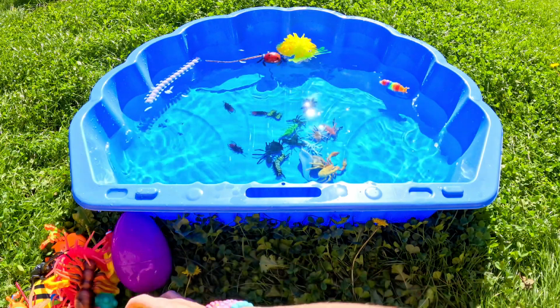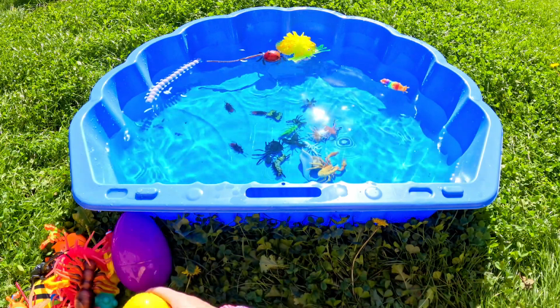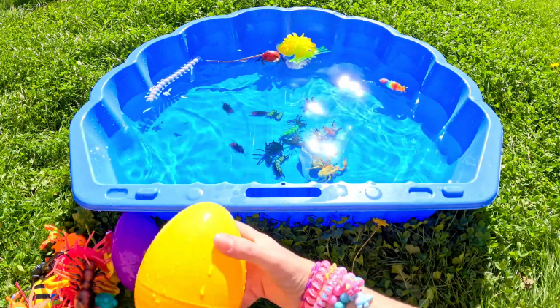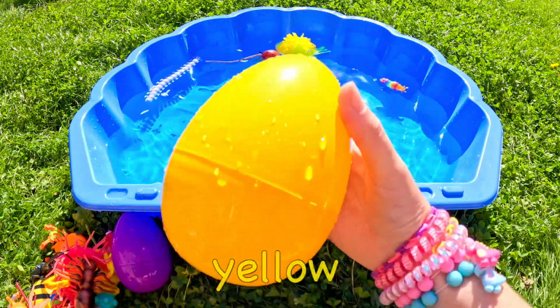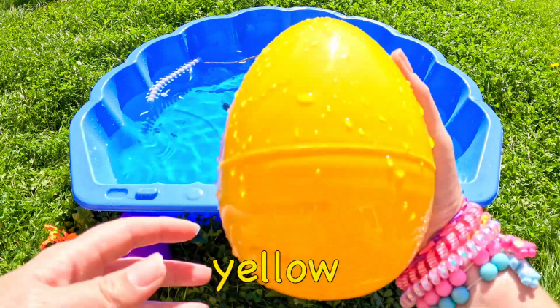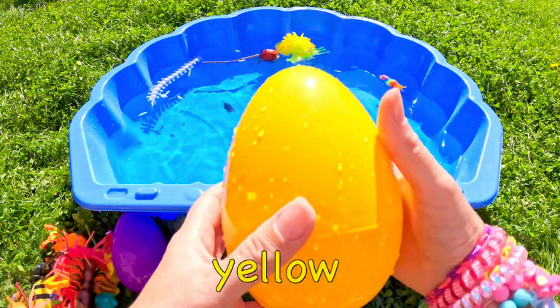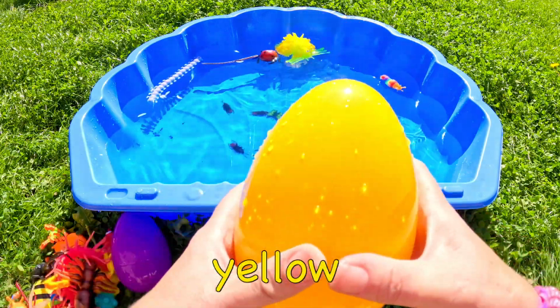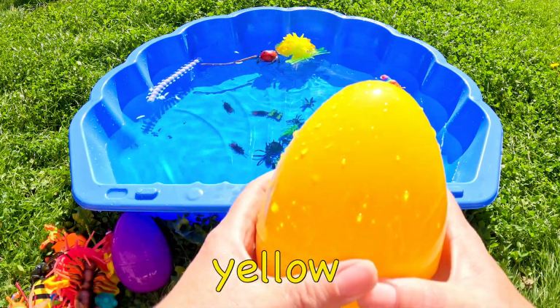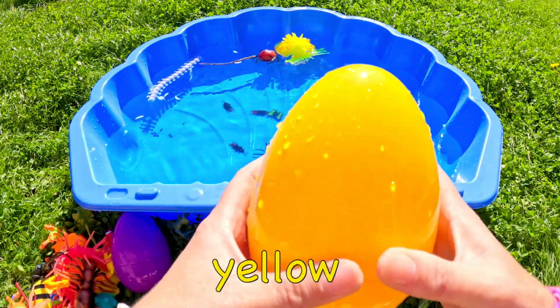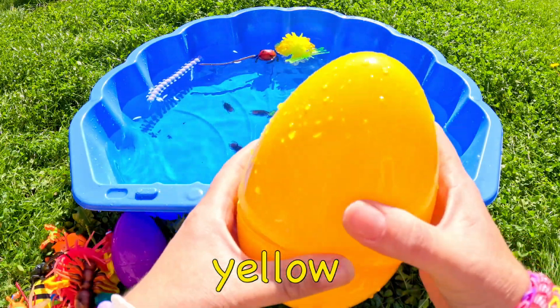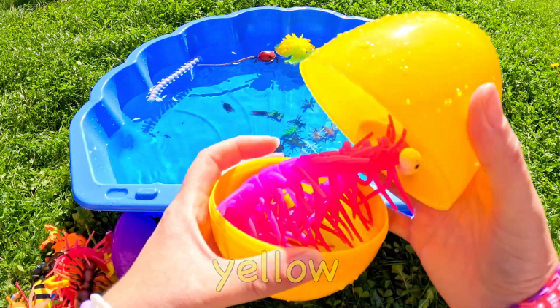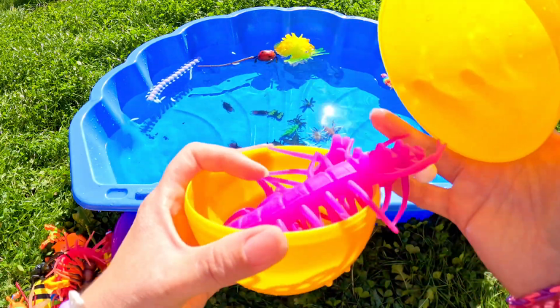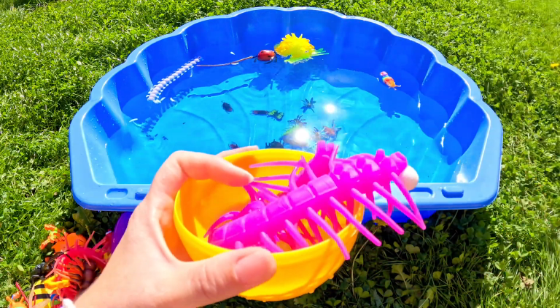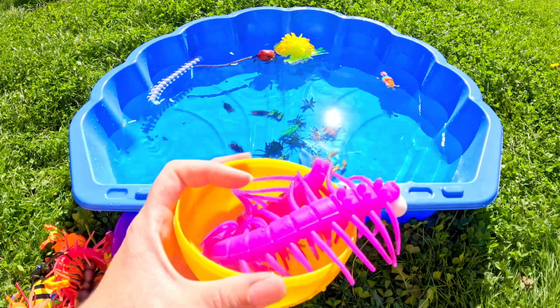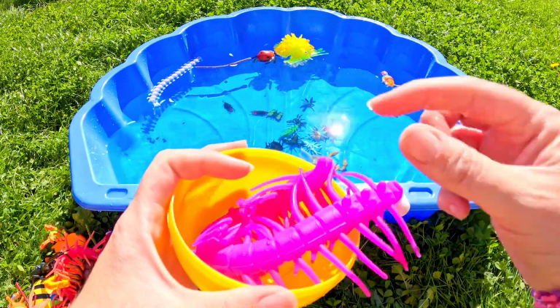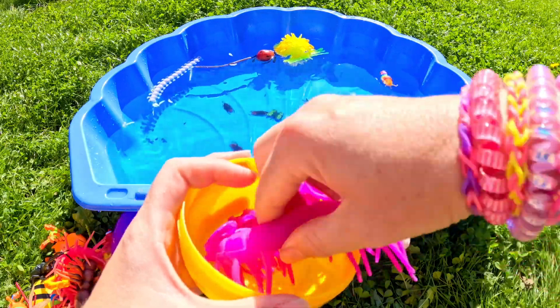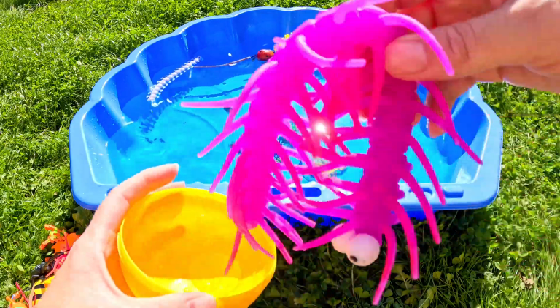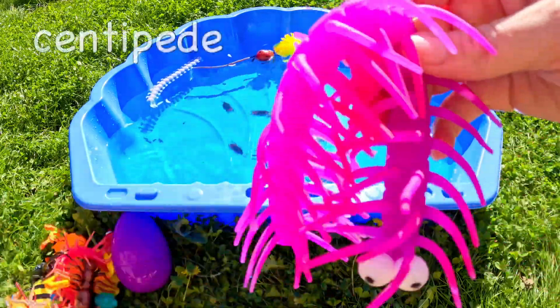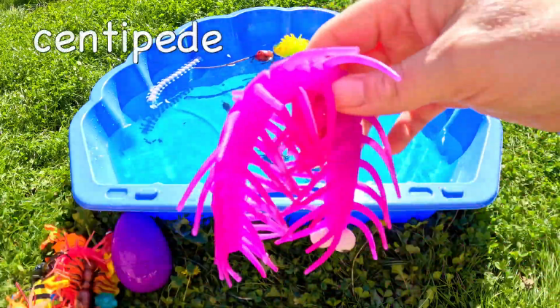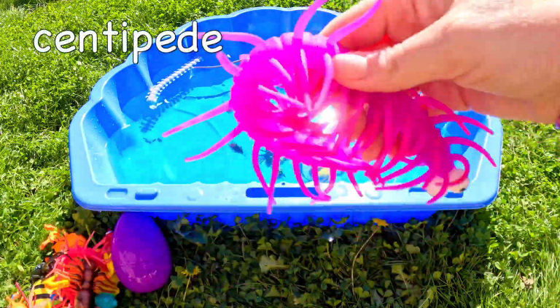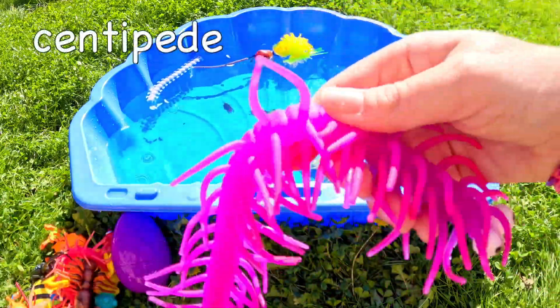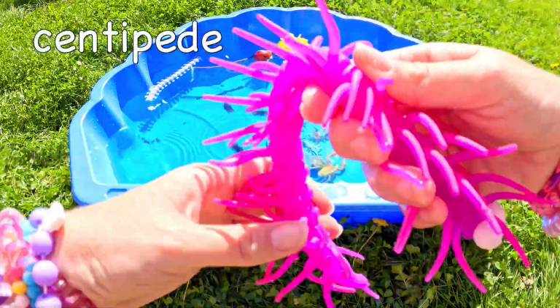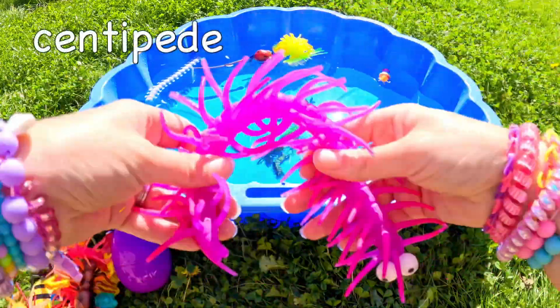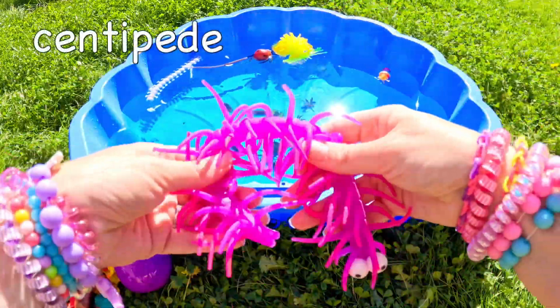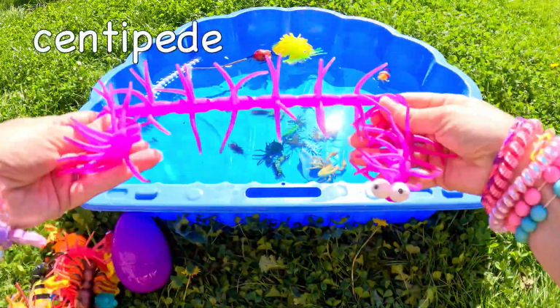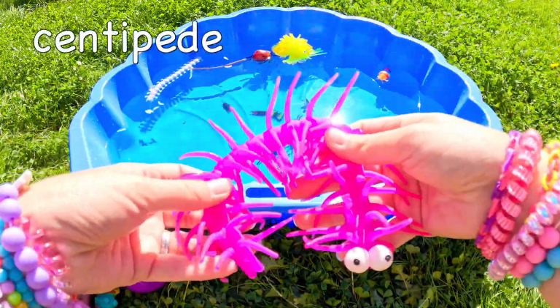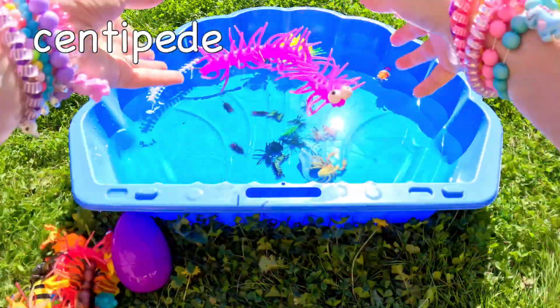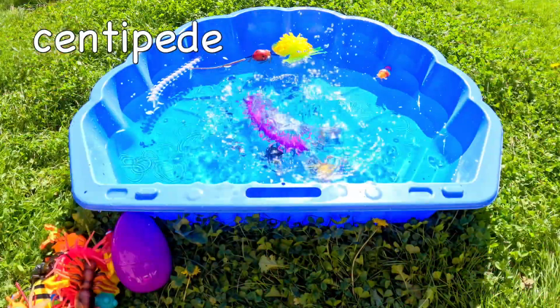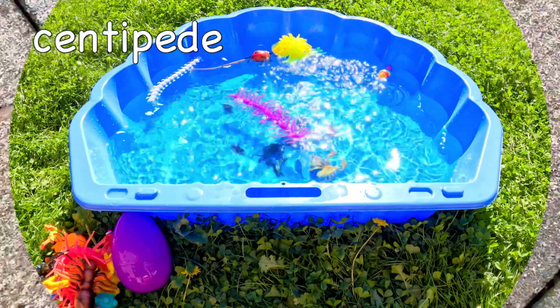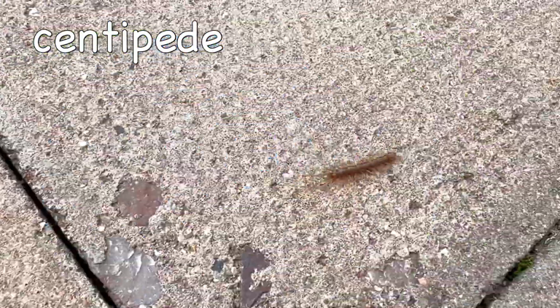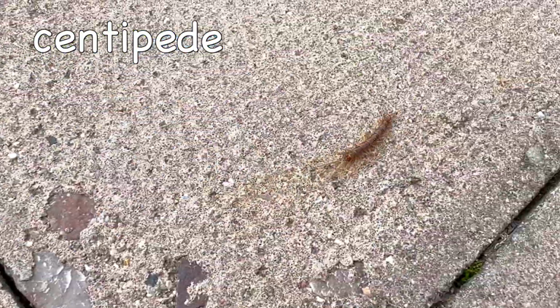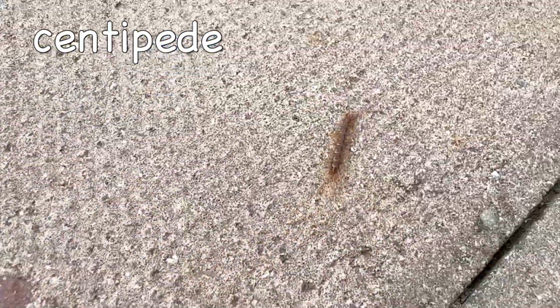Can you guess what's in the big yellow egg? Ooh! It's a centipede! Centipede!